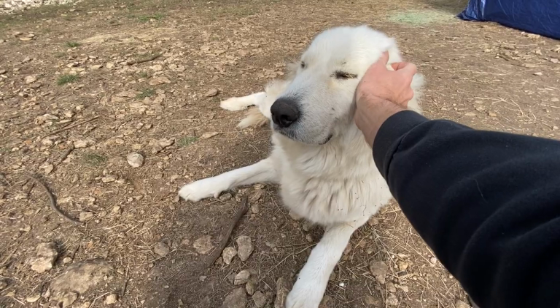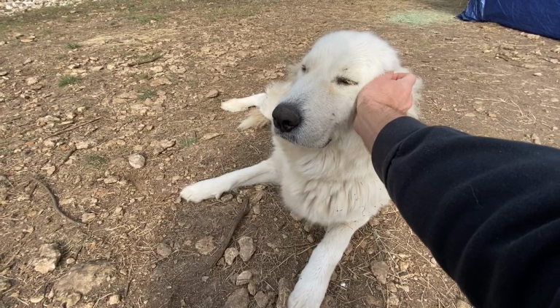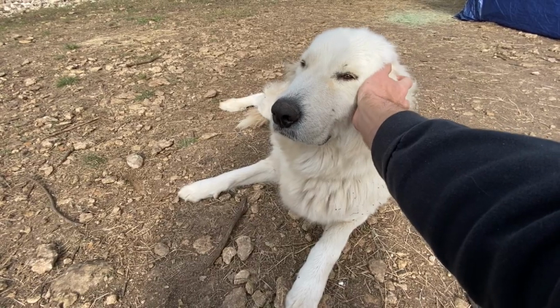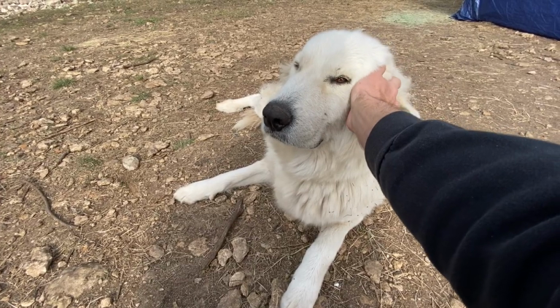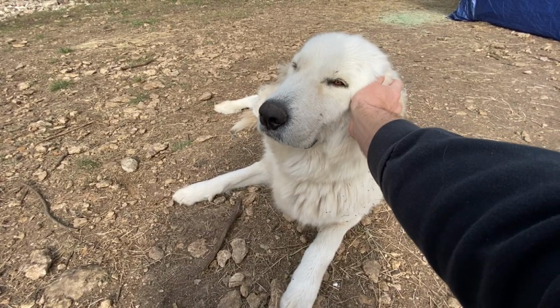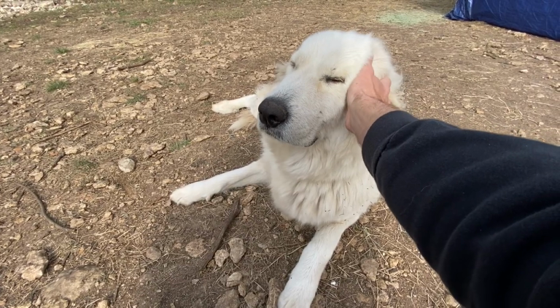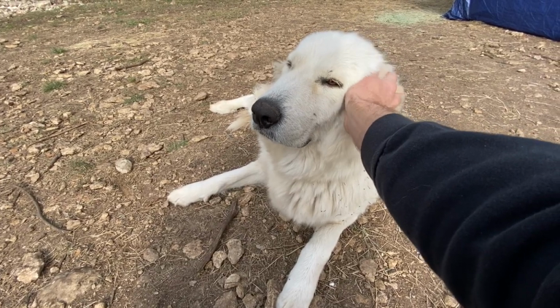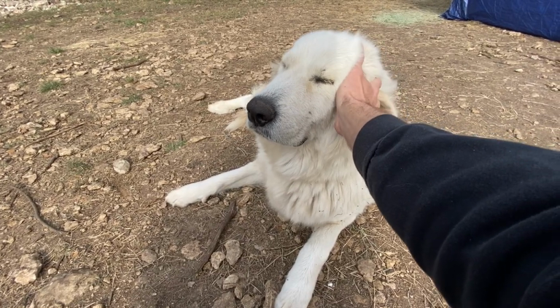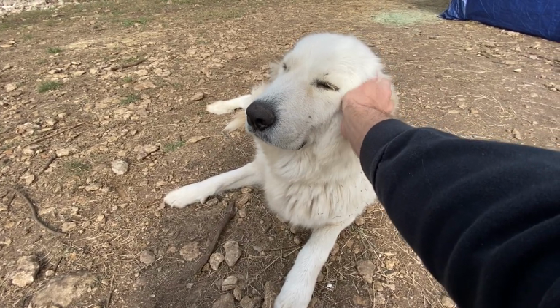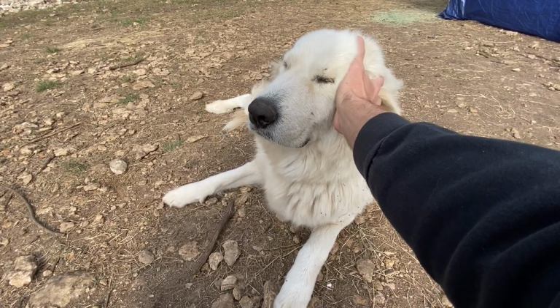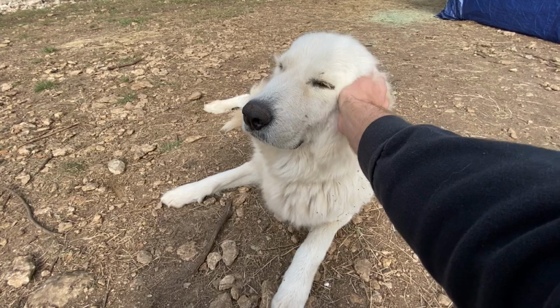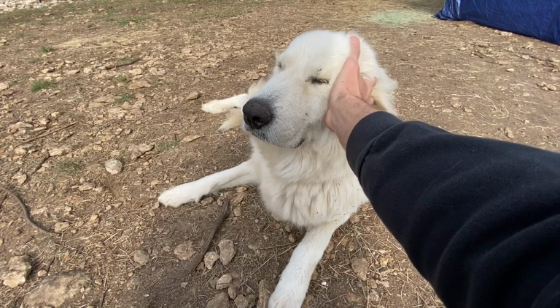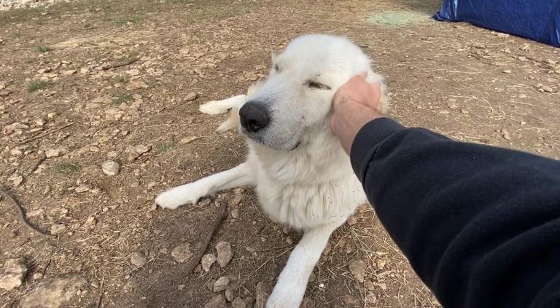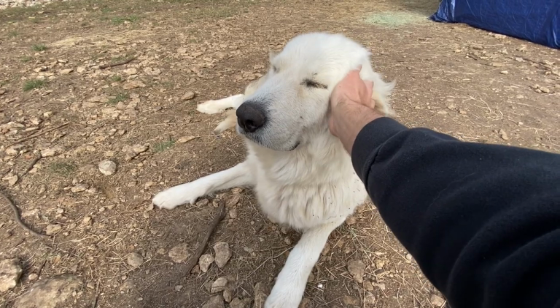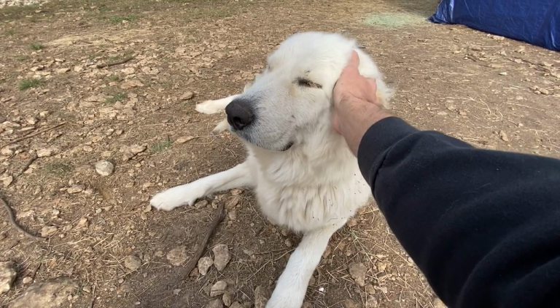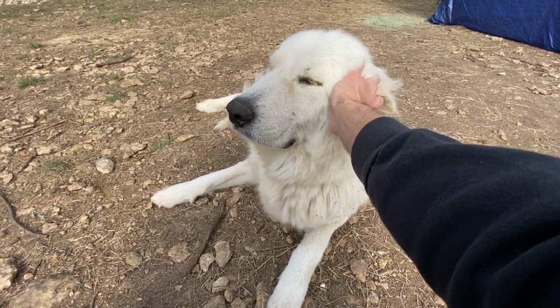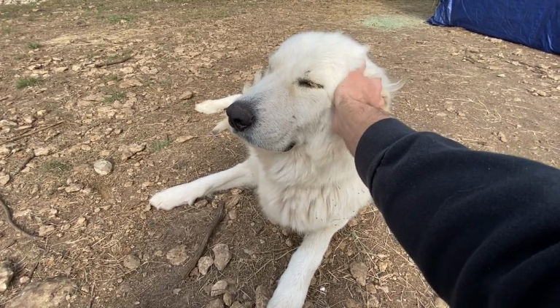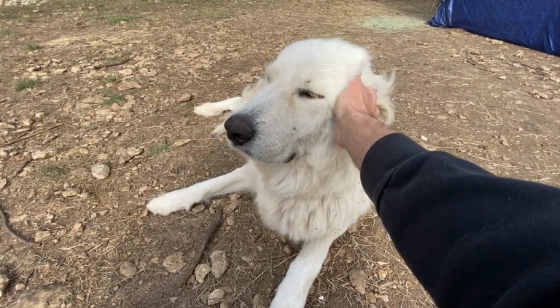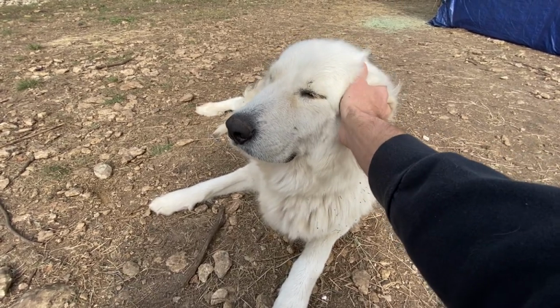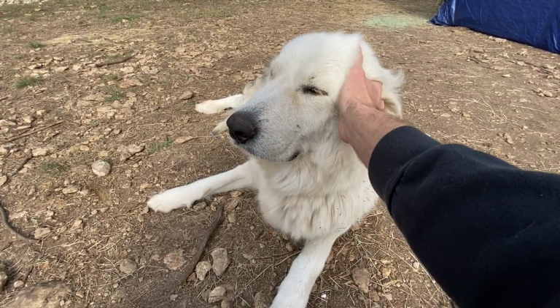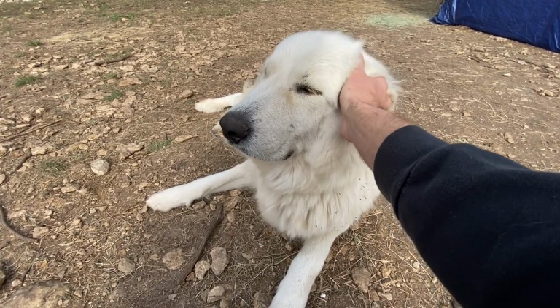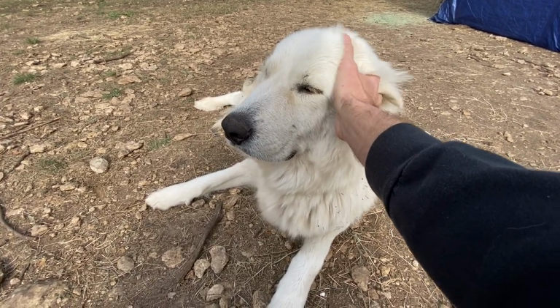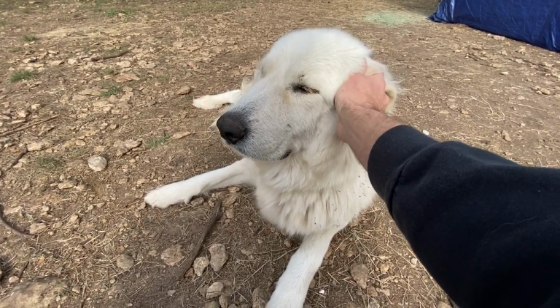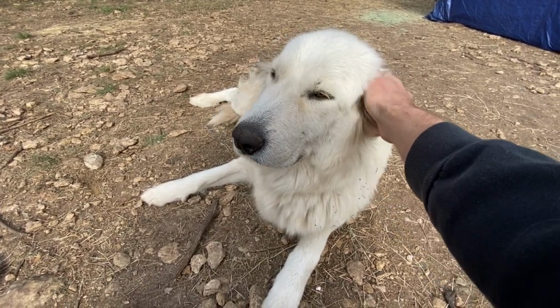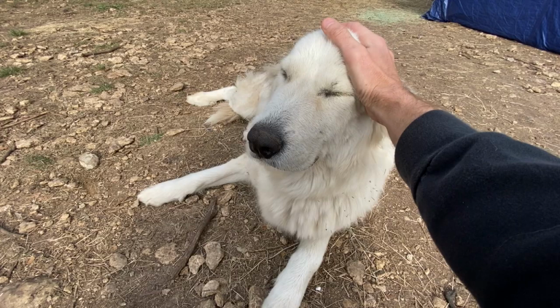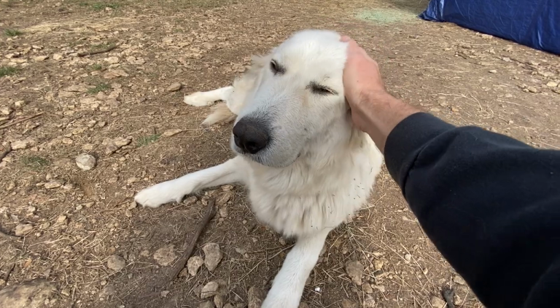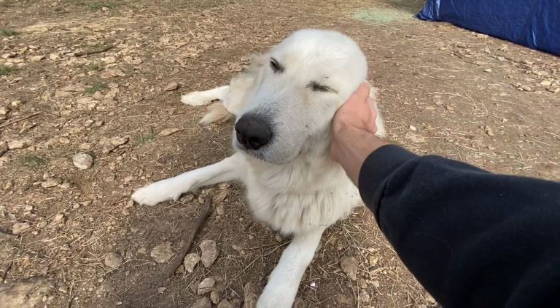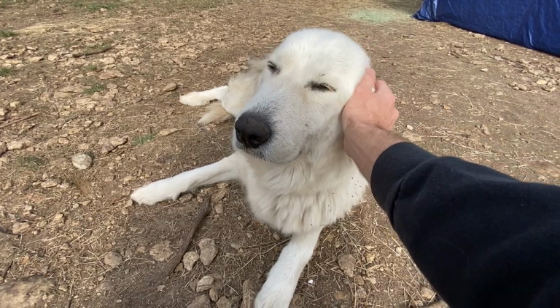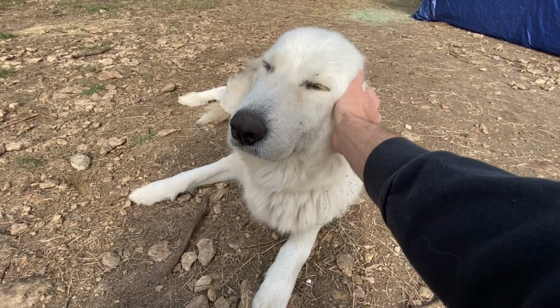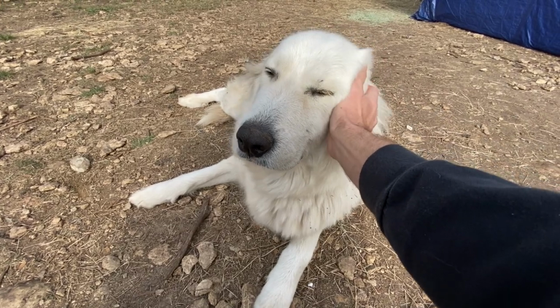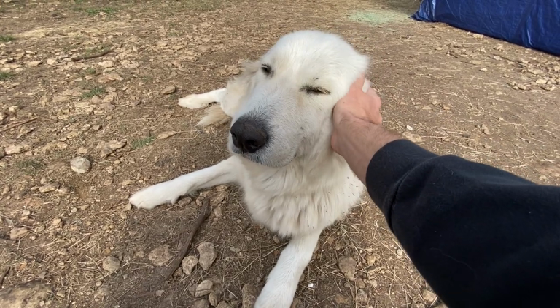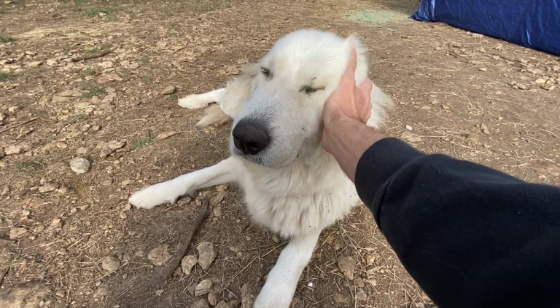This is Mabel, the mama dog. This is going to be her second litter and she's a Great Pyrenees. She's a livestock guardian dog and she's currently in labor.